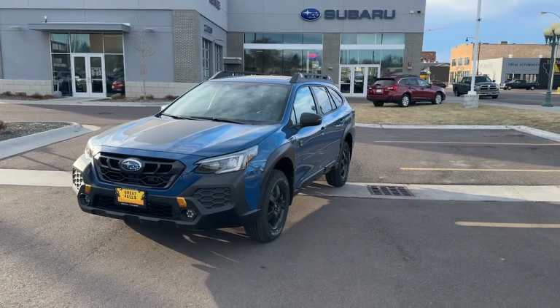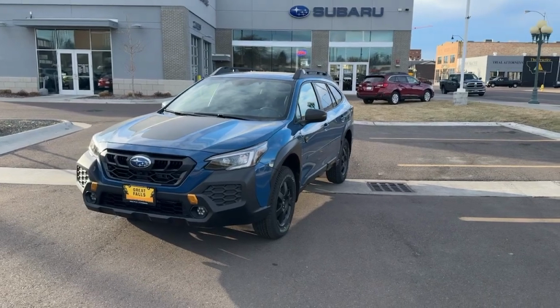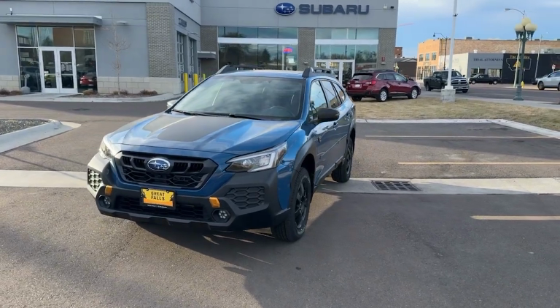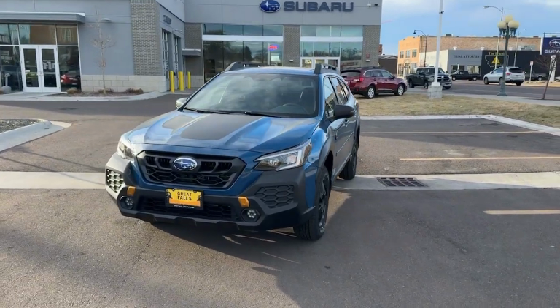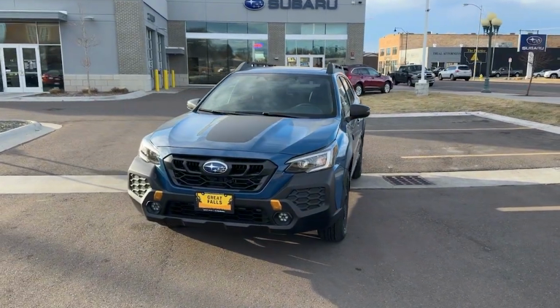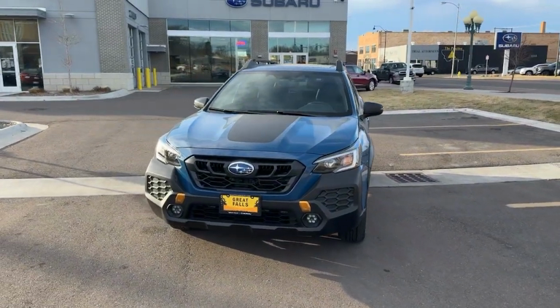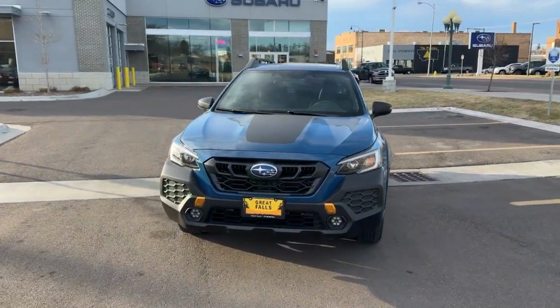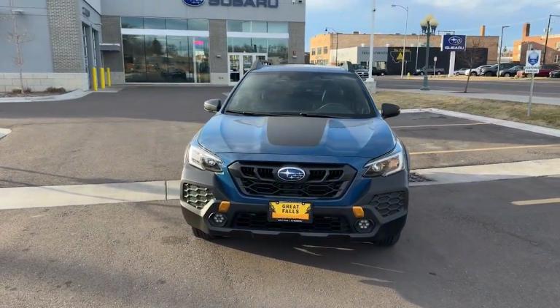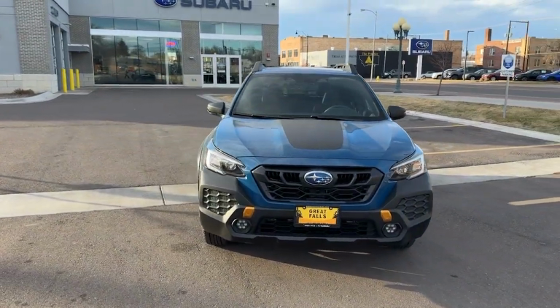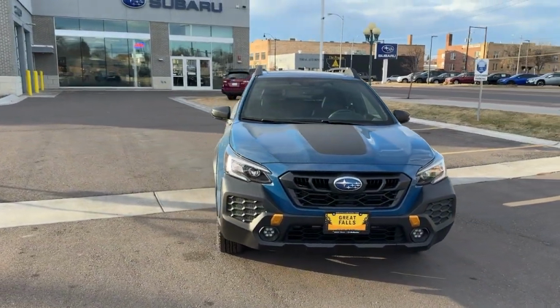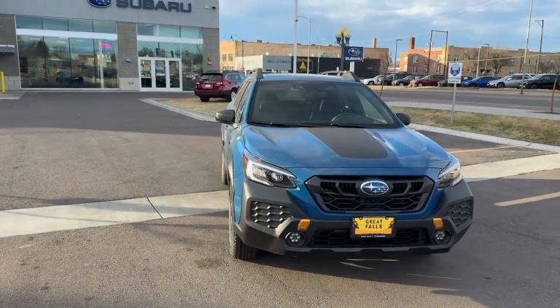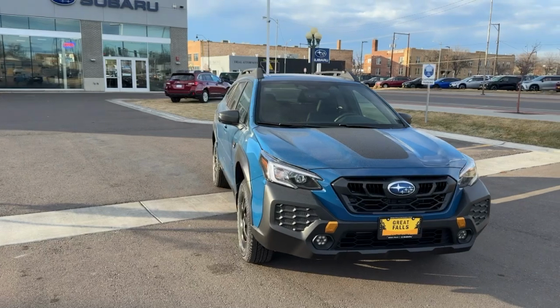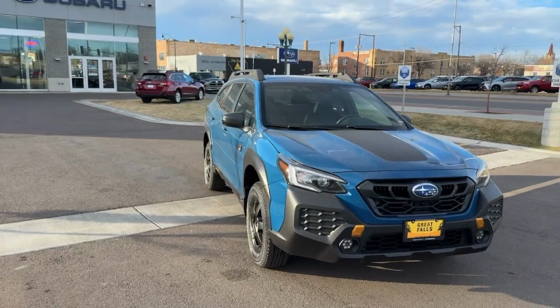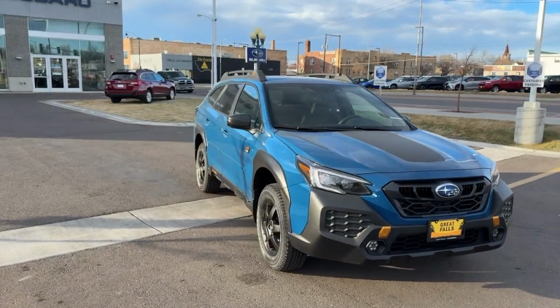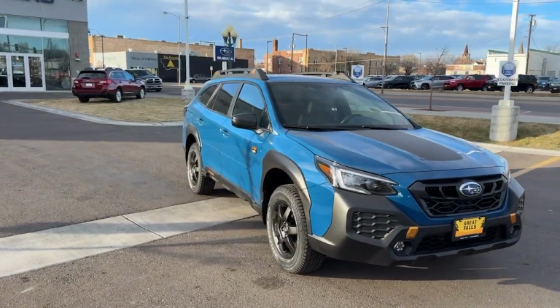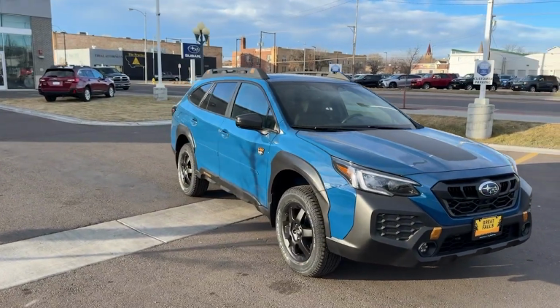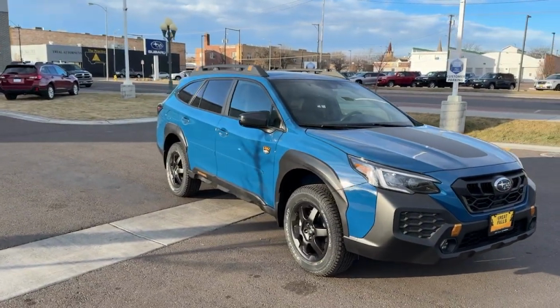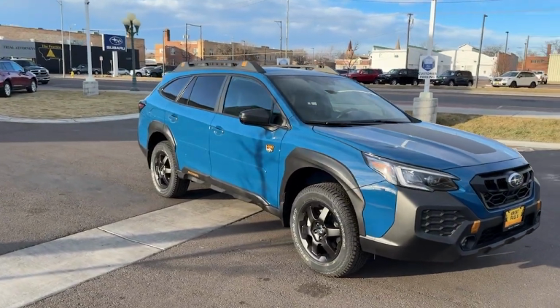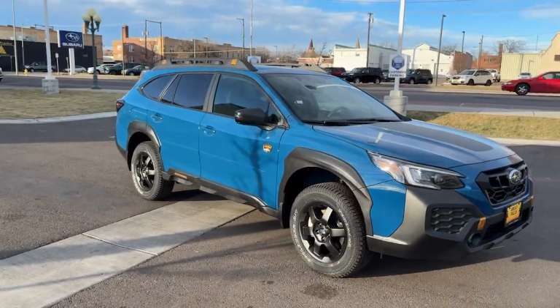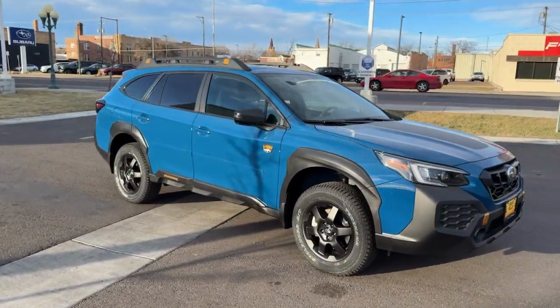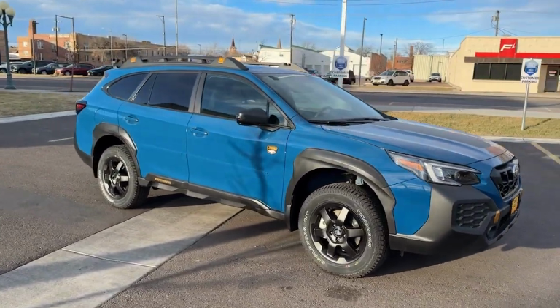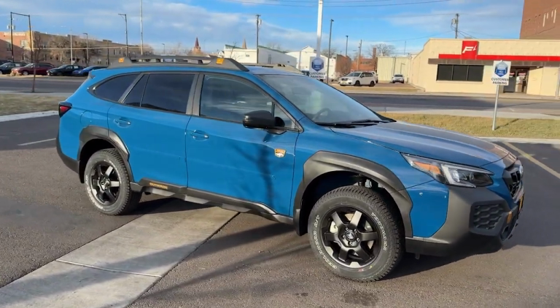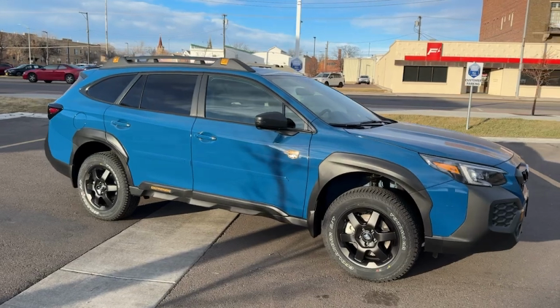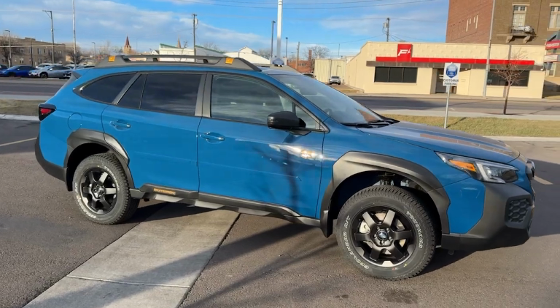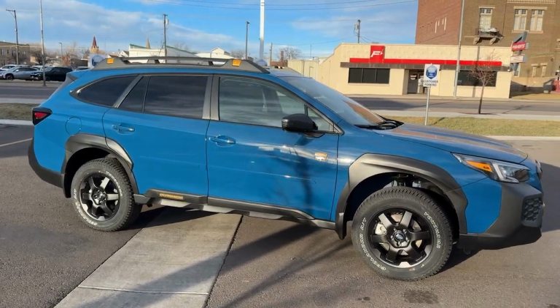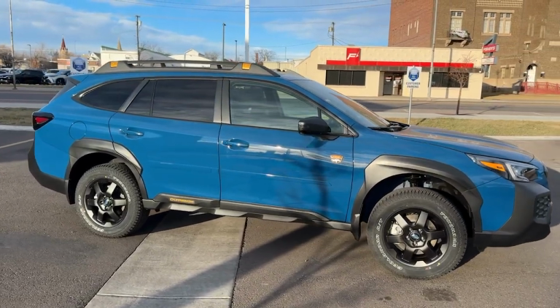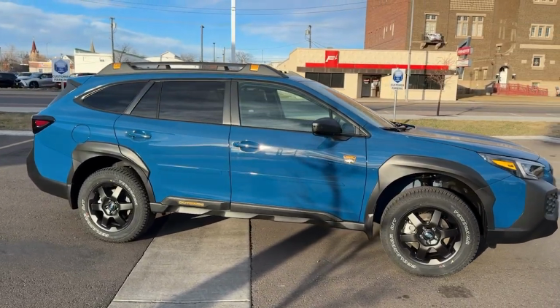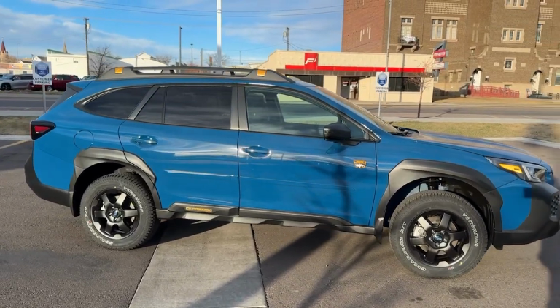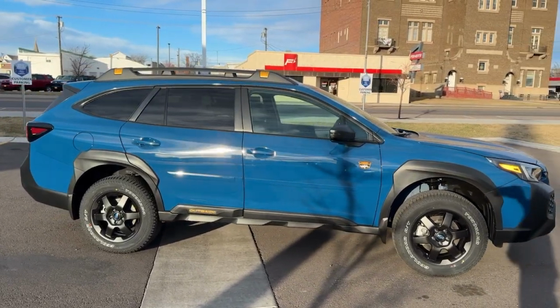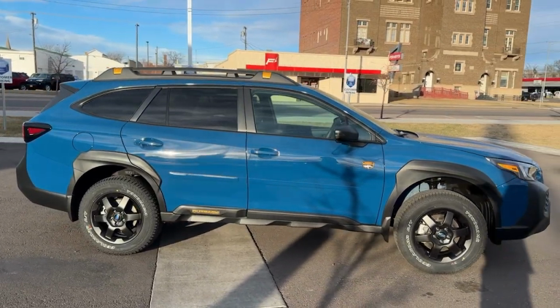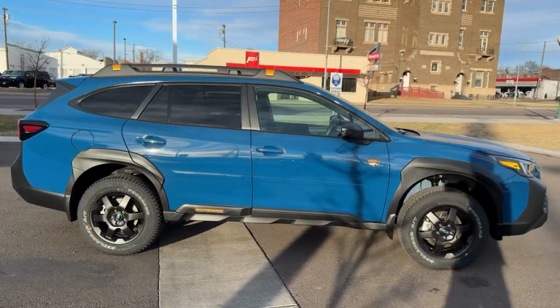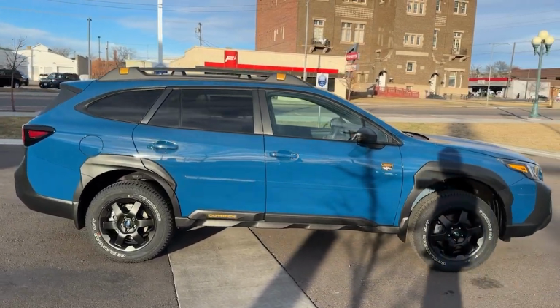Enjoy the view of this 2024 Subaru Outback. Get outside and explore in comfort in this feature-rich Outback. Rugged, safe, and built to last, this capable compact SUV is your reliable partner on every adventure.